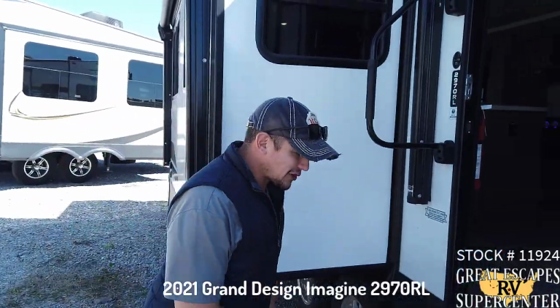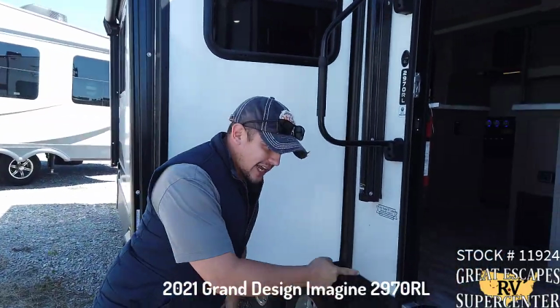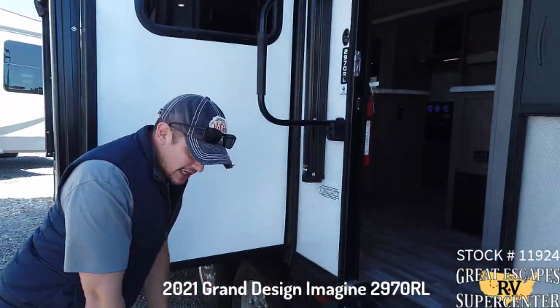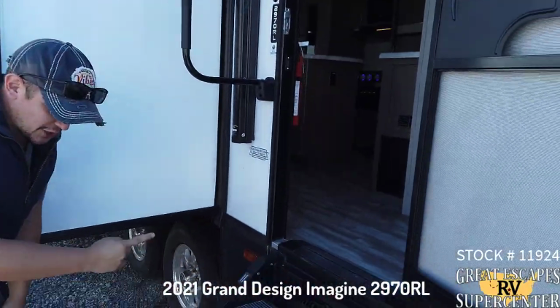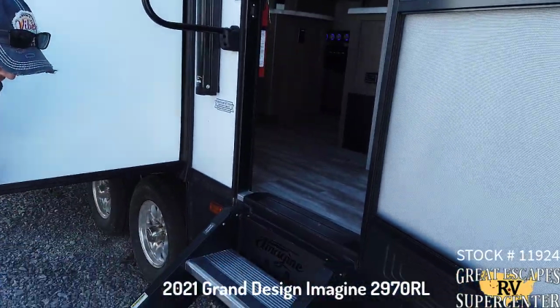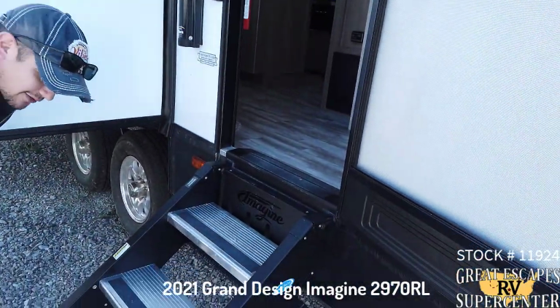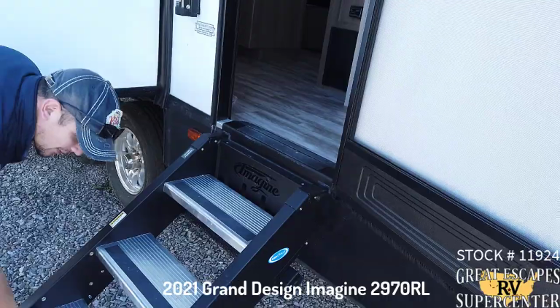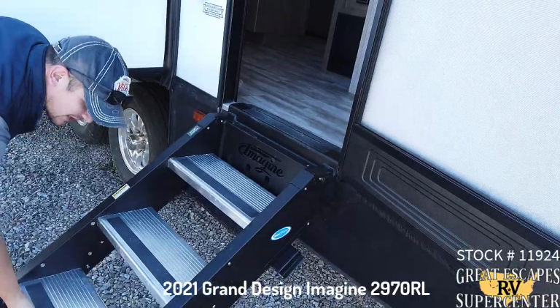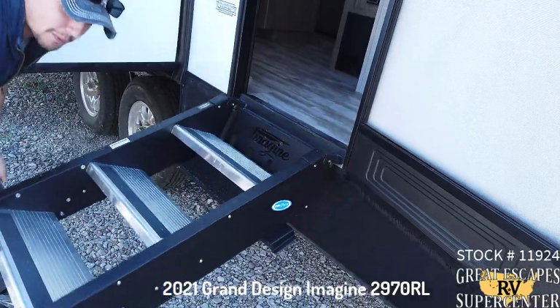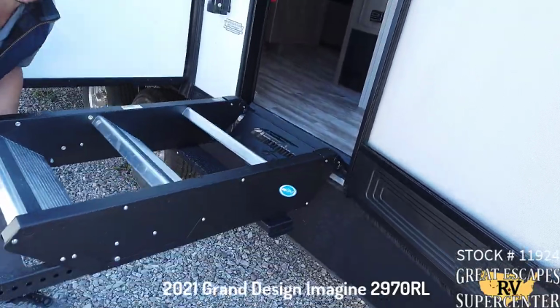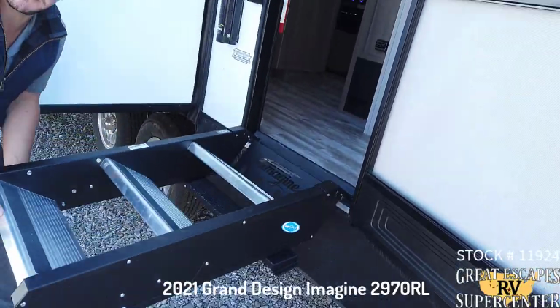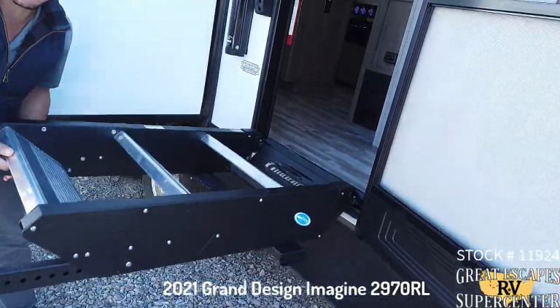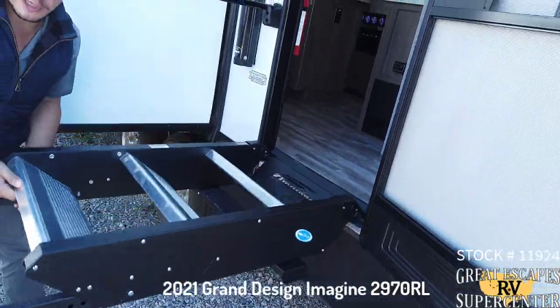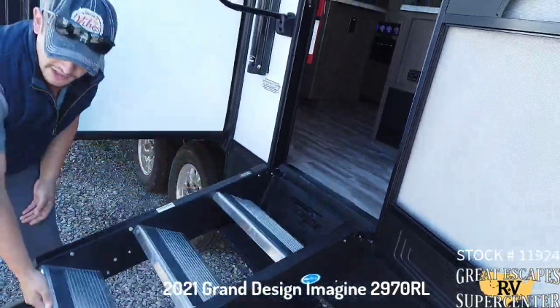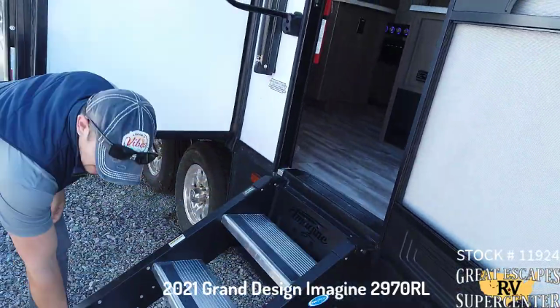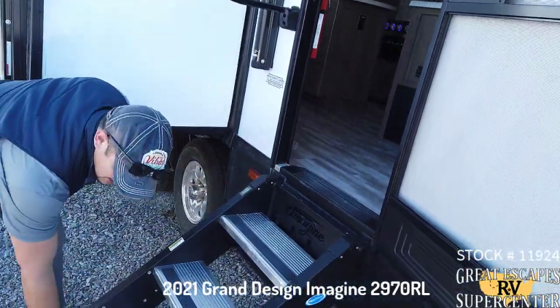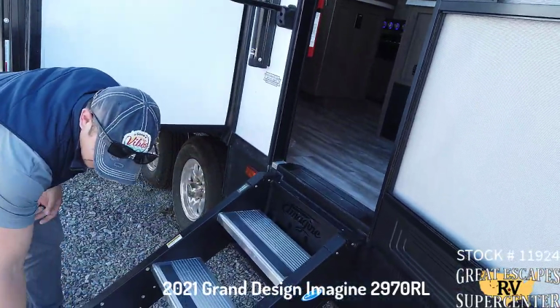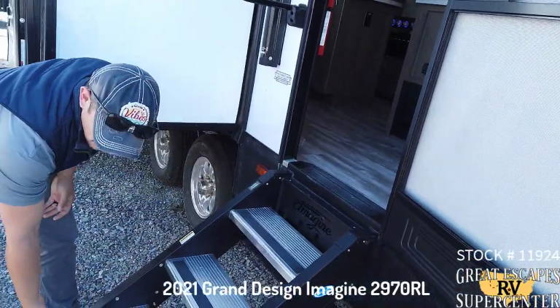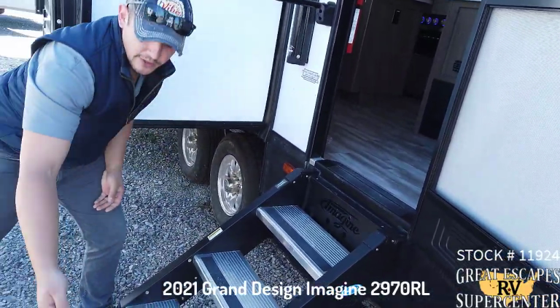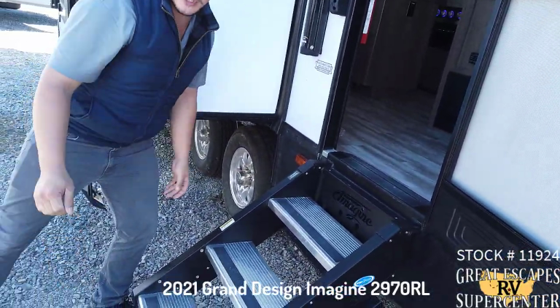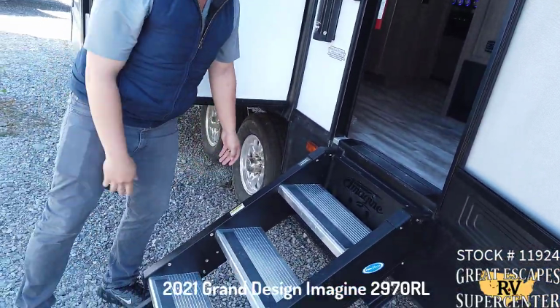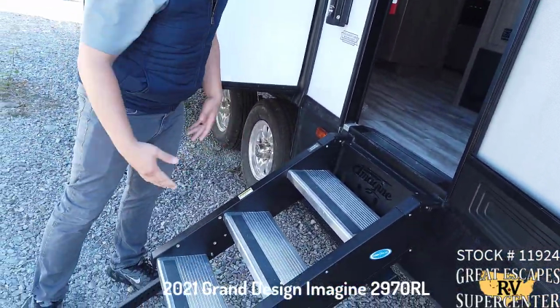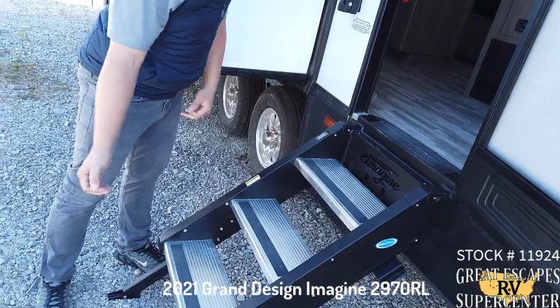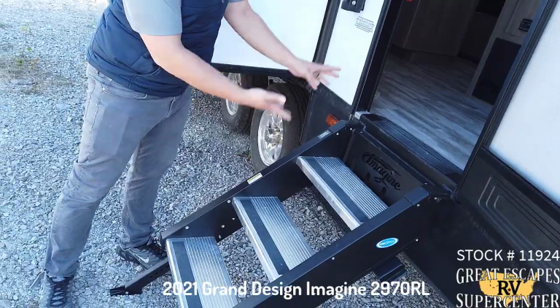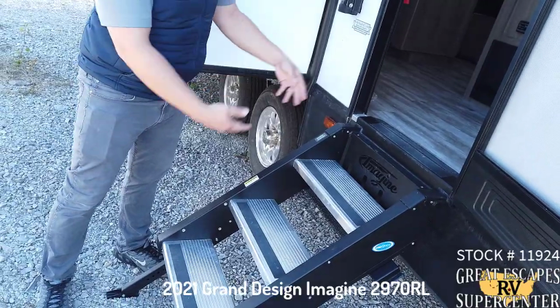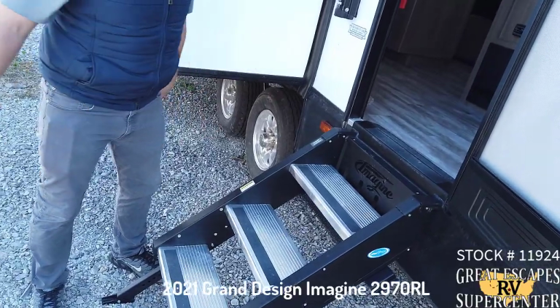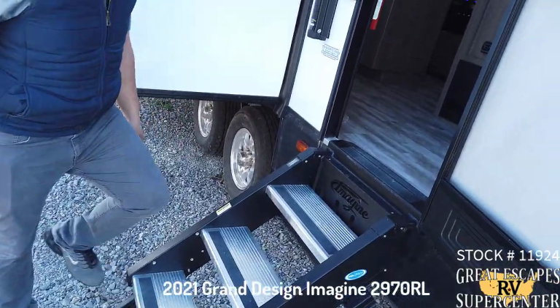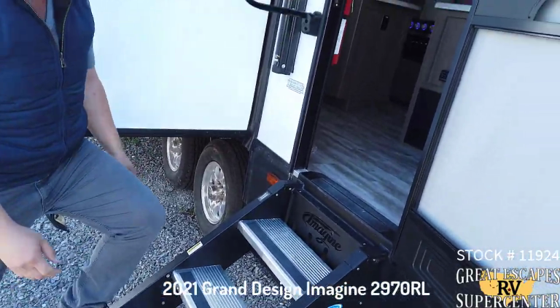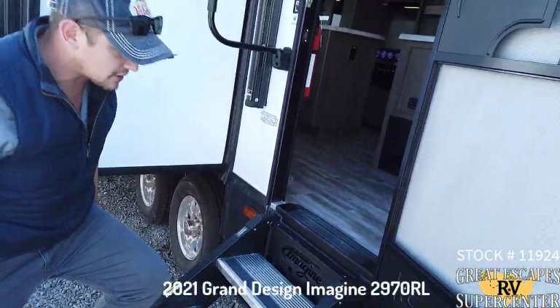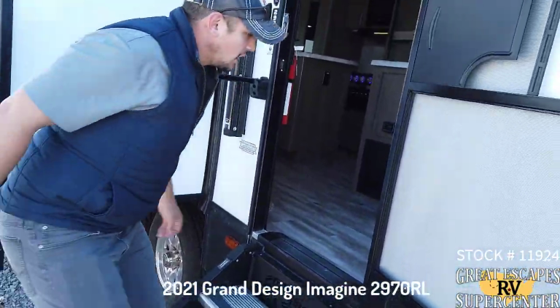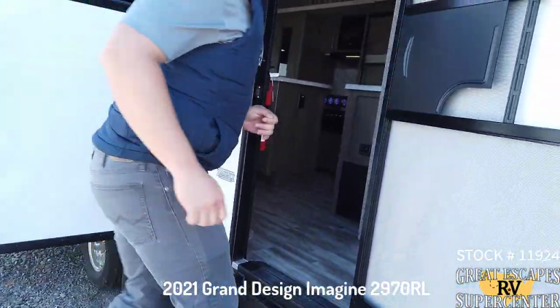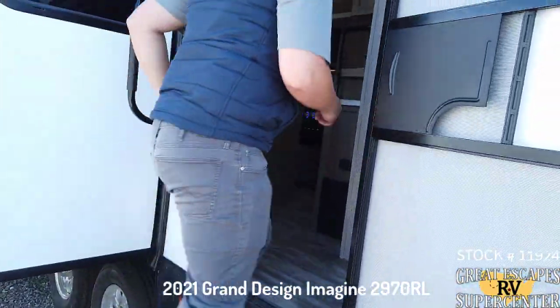First, starting out right here, as you can see they give you the upgraded Step Above Steps, which is really convenient. It touches the ground completely and is much more easily accessible as far as stability goes. Let's go inside.